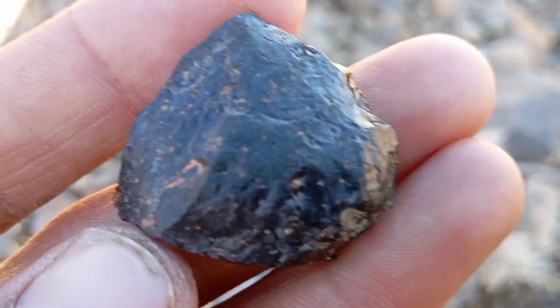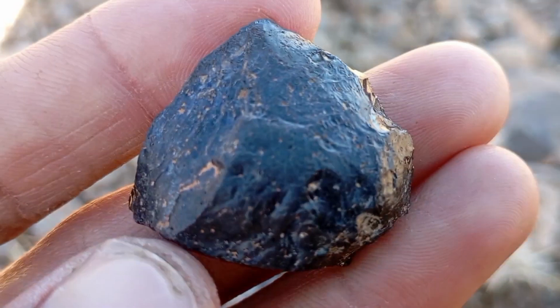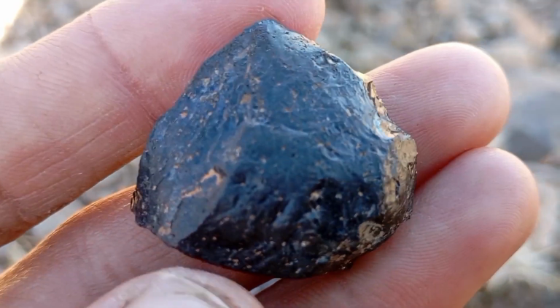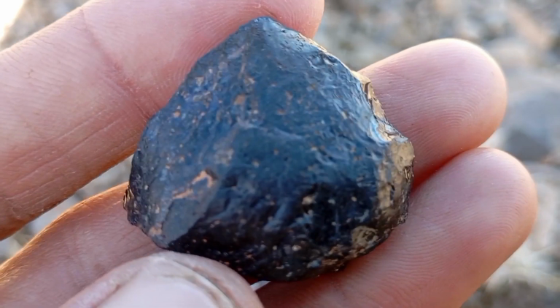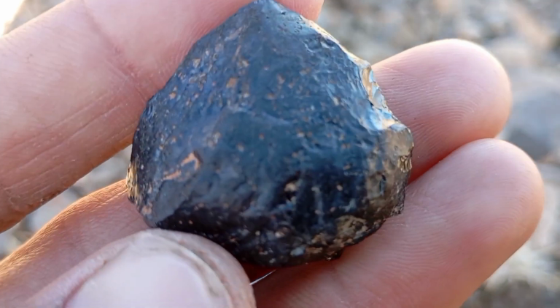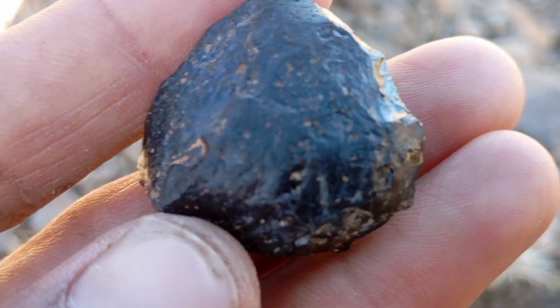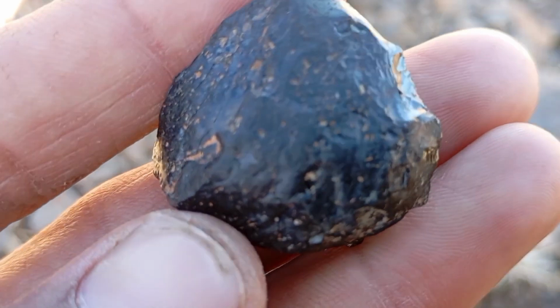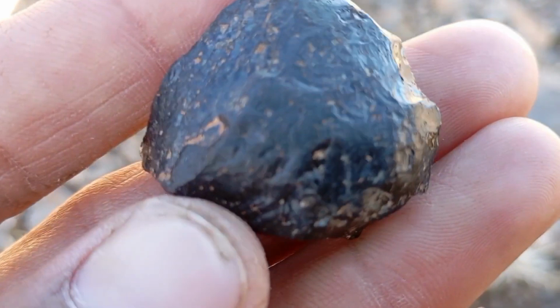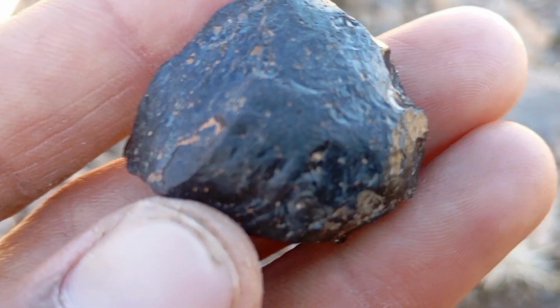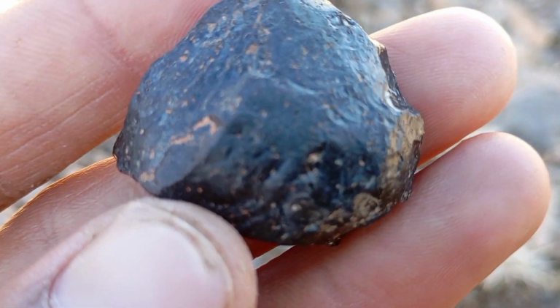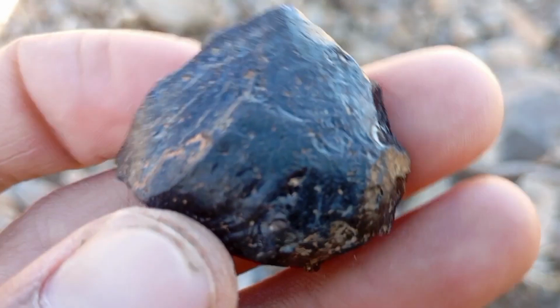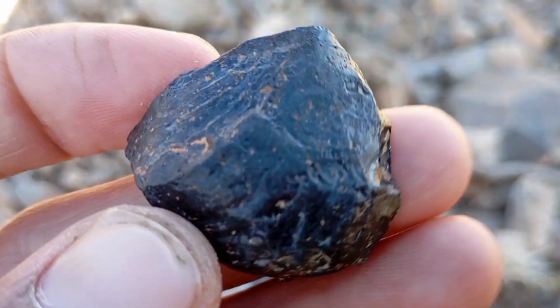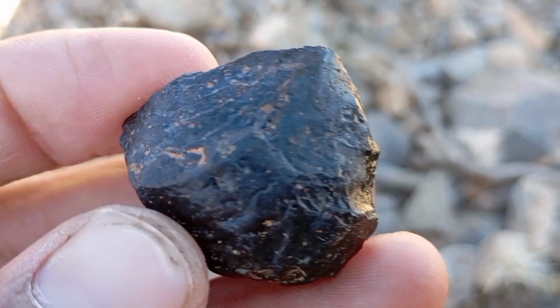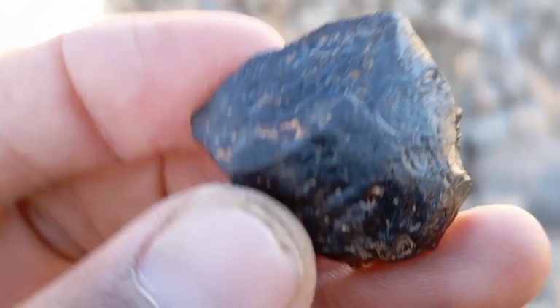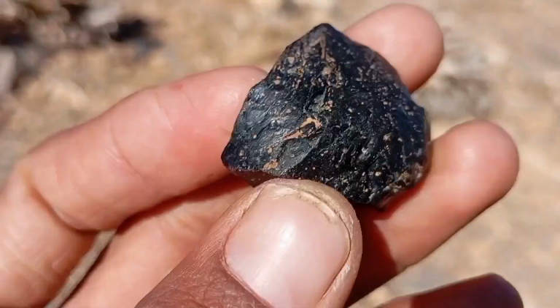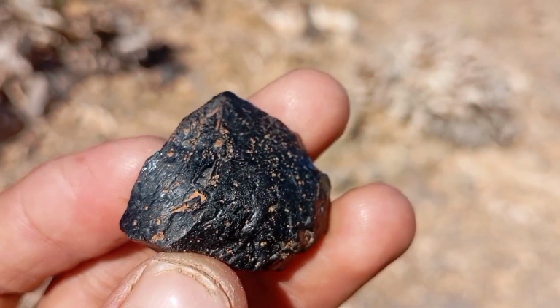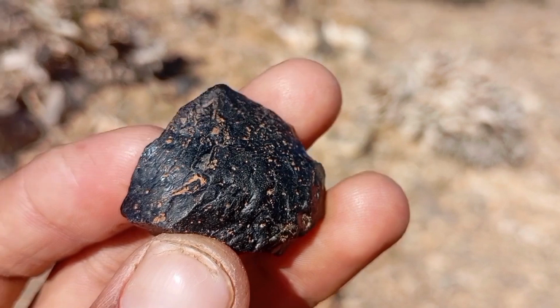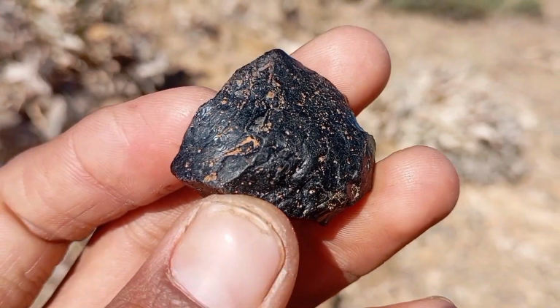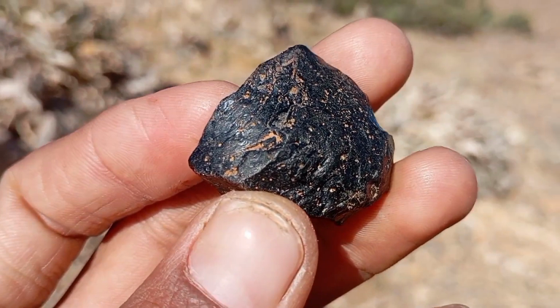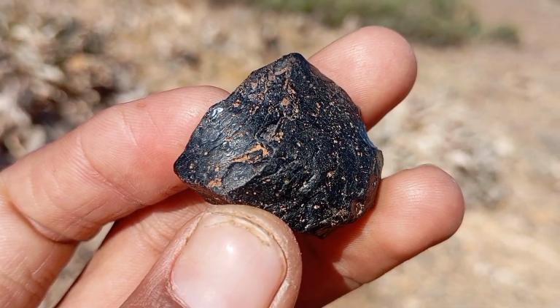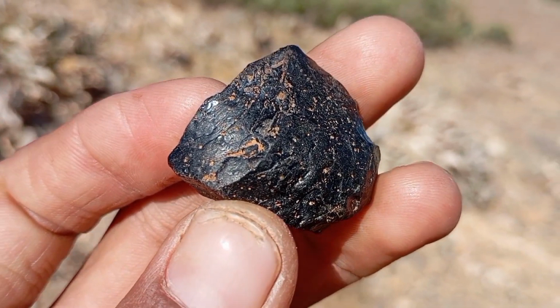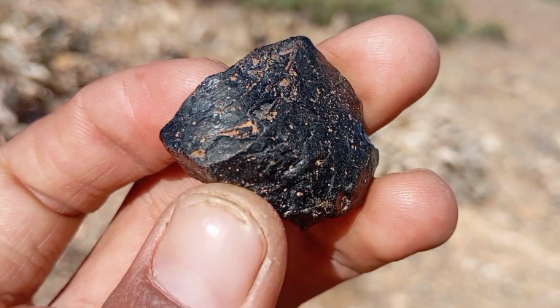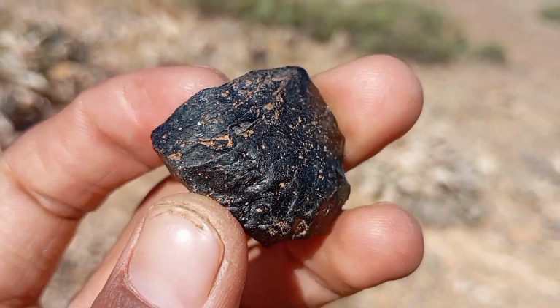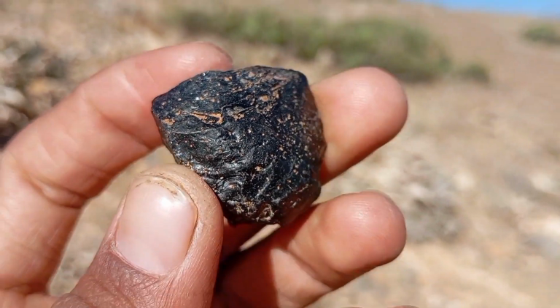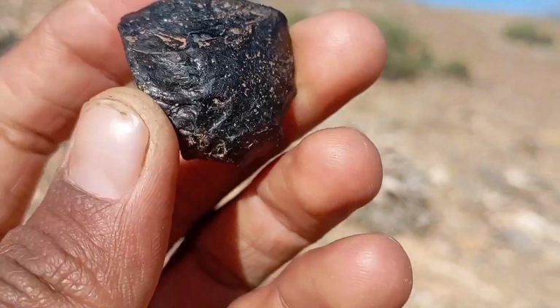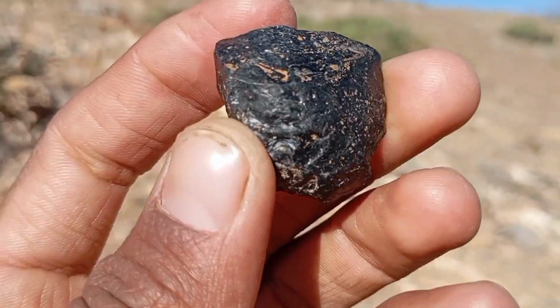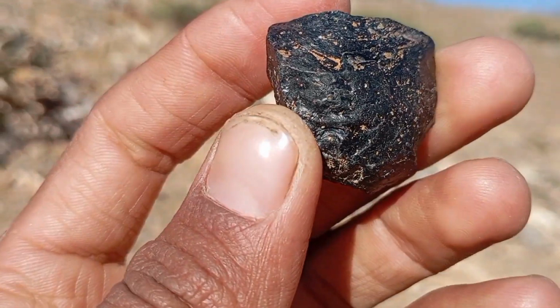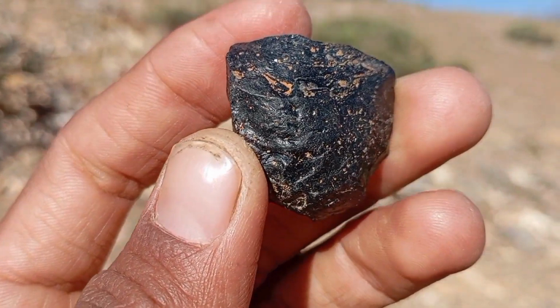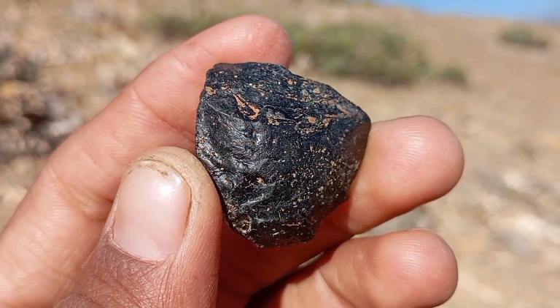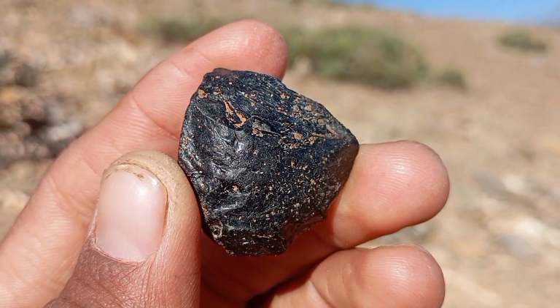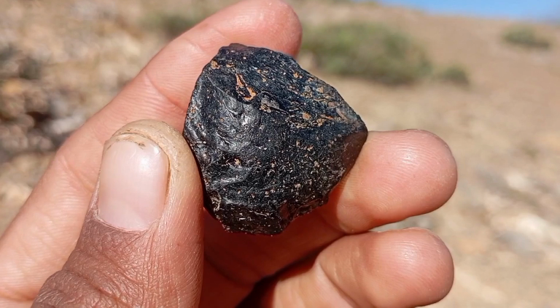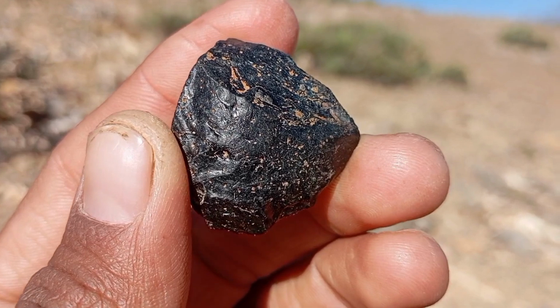Density and weight test. Carbonado diamonds are heavier than most fake stones. Hold it in your hand and compare it to a similarly sized stone. Fake materials feel lighter. High density equals a higher chance of authenticity.